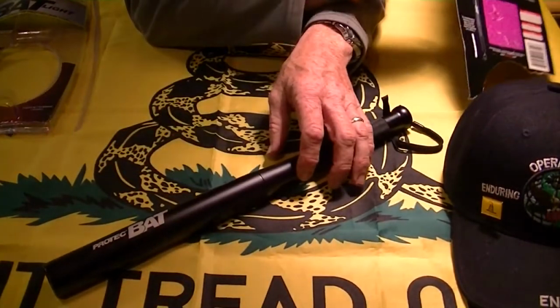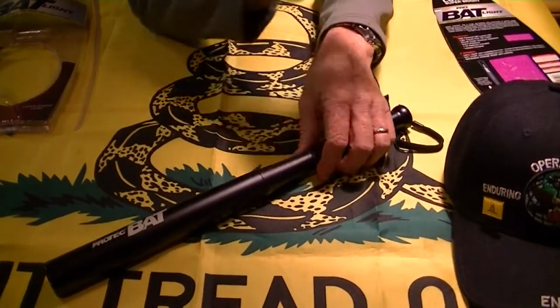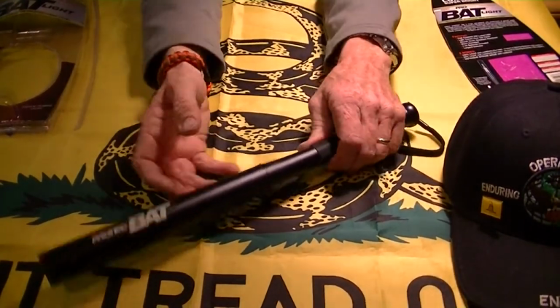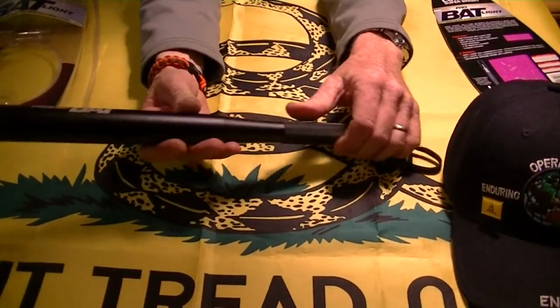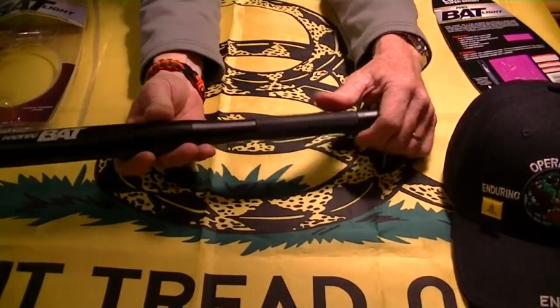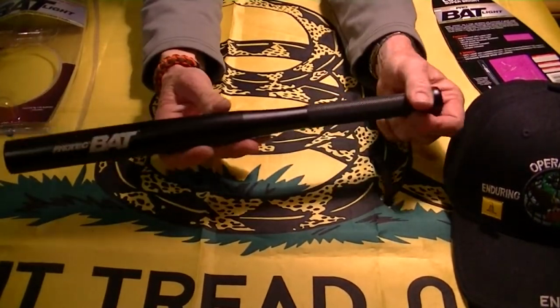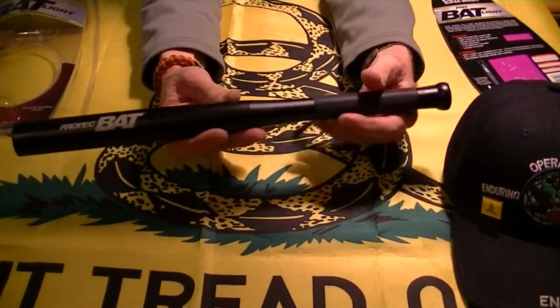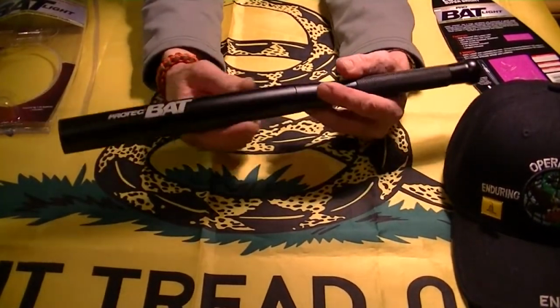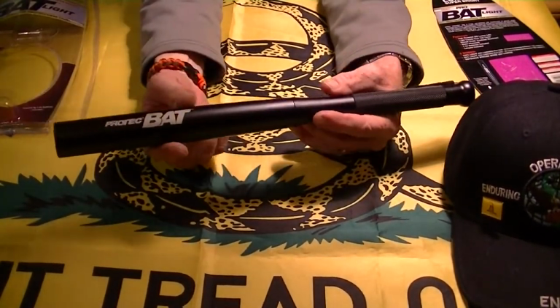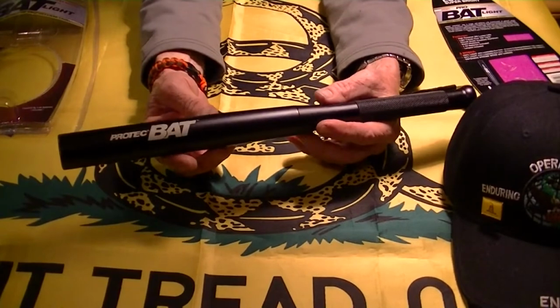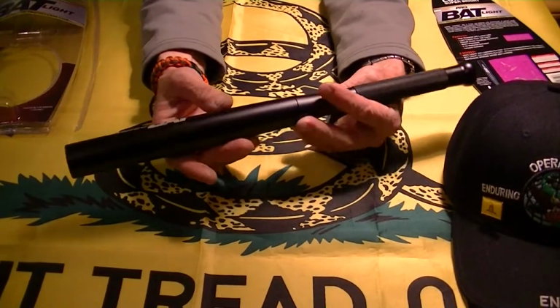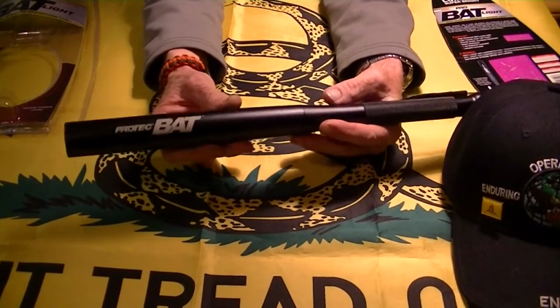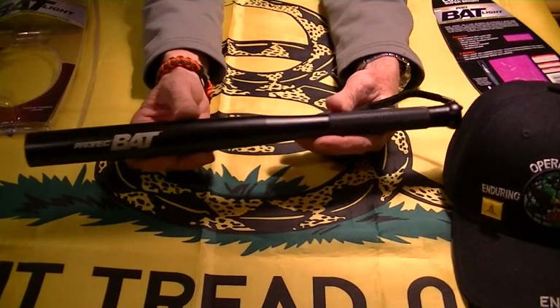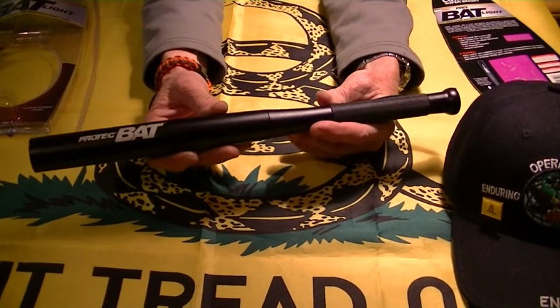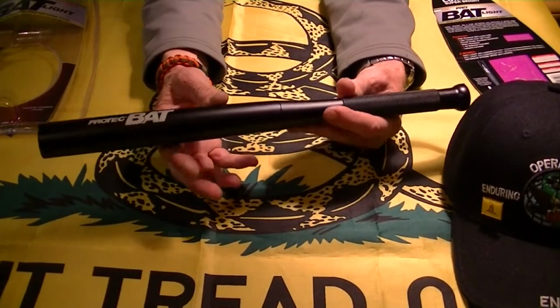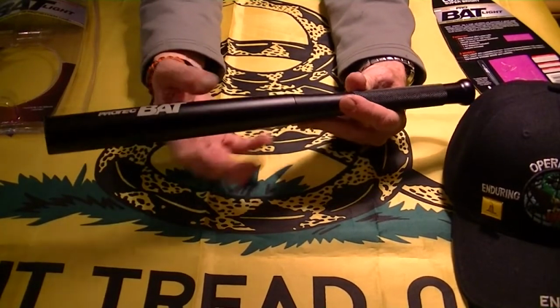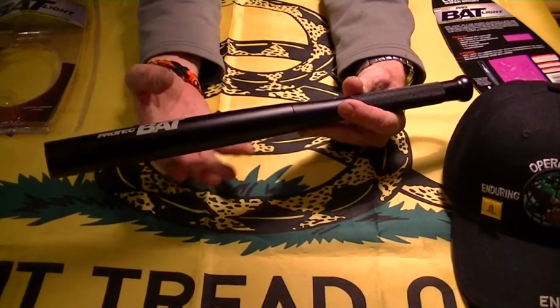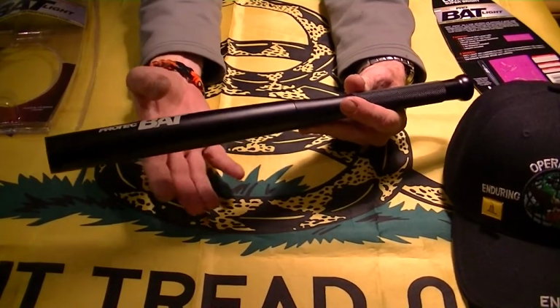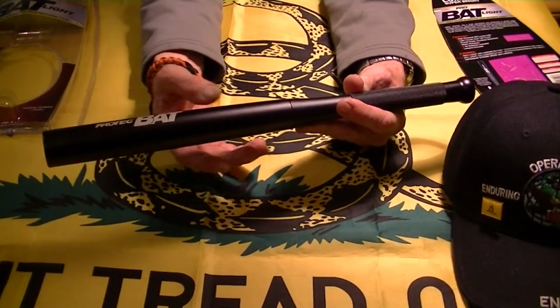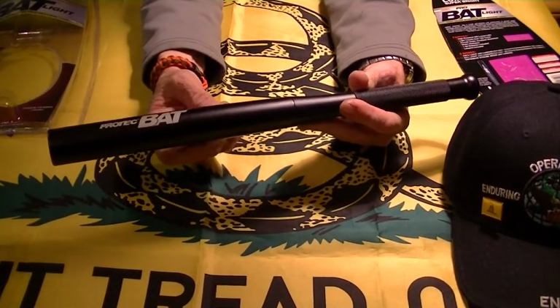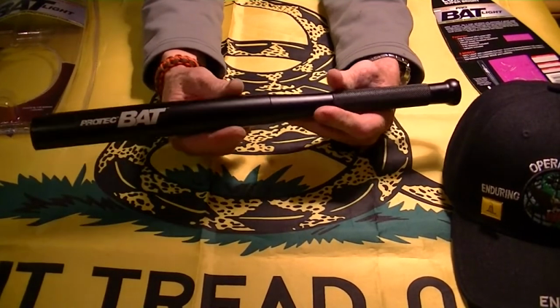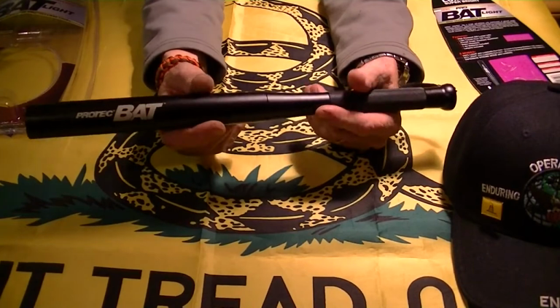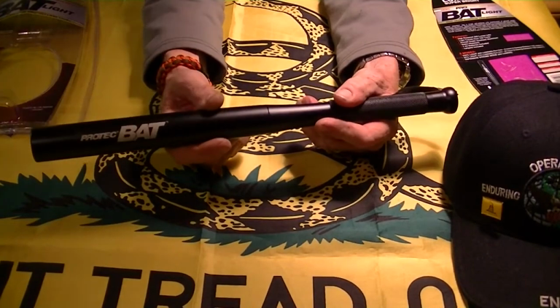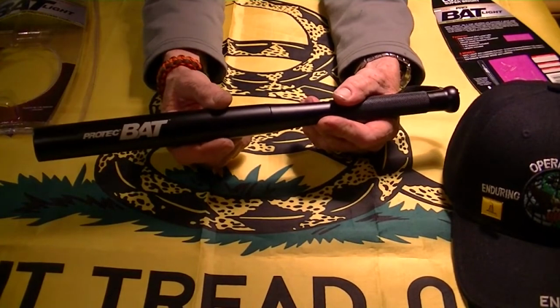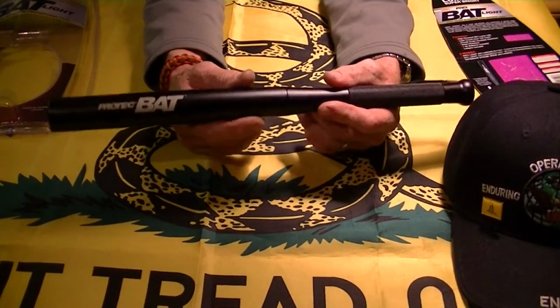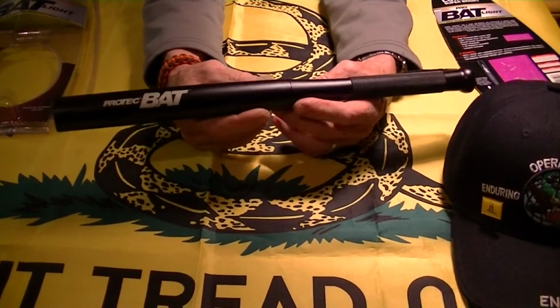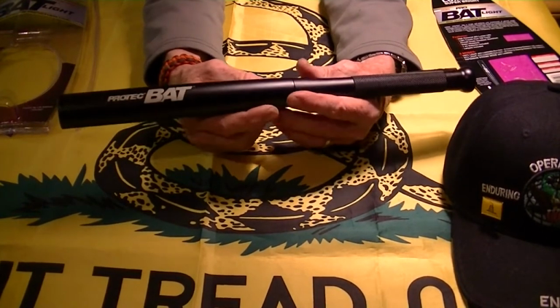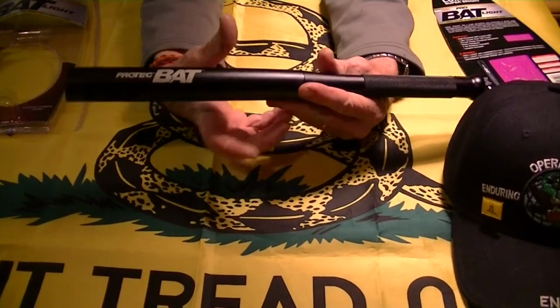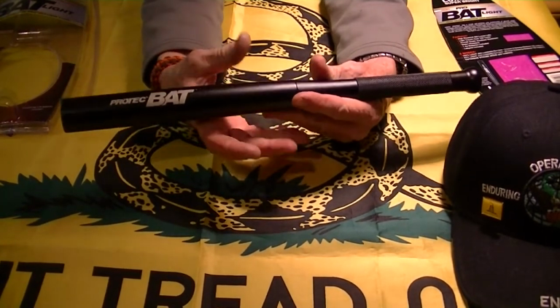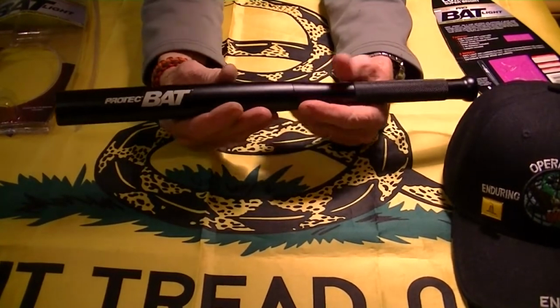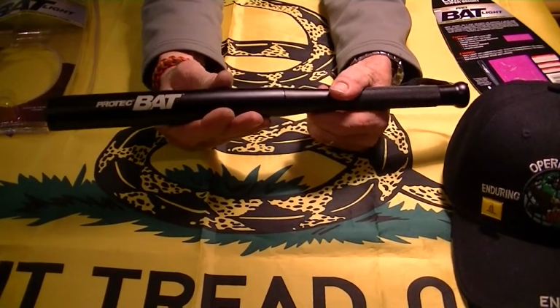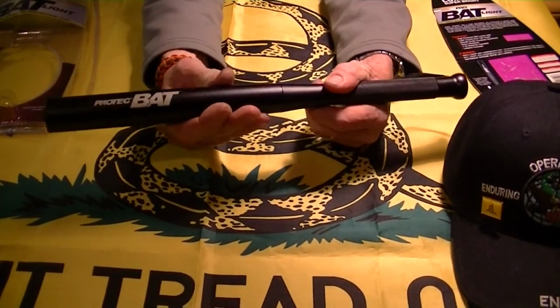I've seen a couple of people do reviews on these. Cesar09 did one, and his video actually made me want to get one. I did buy this at Radio Shack — it's the only place where I live that I've been able to find it.